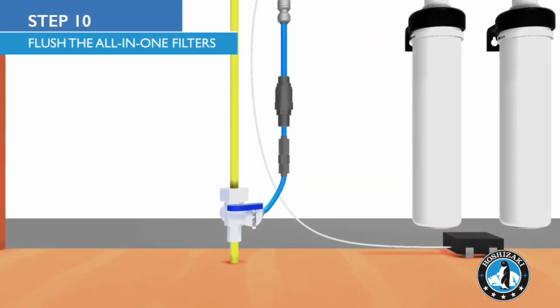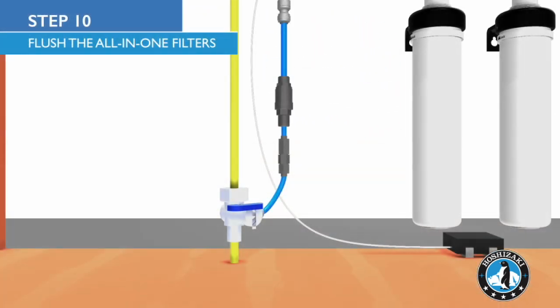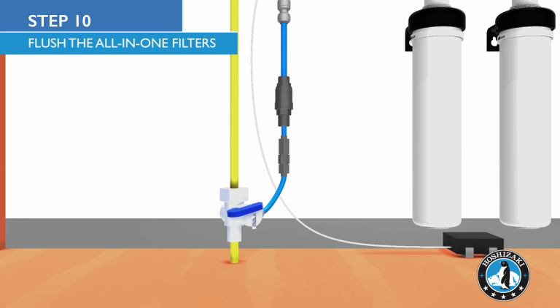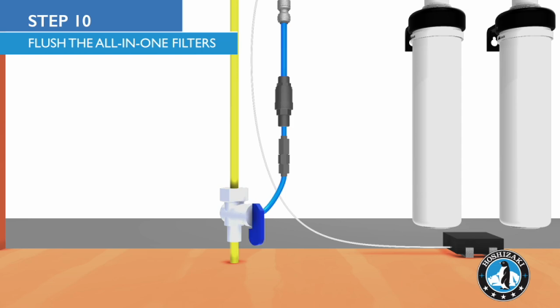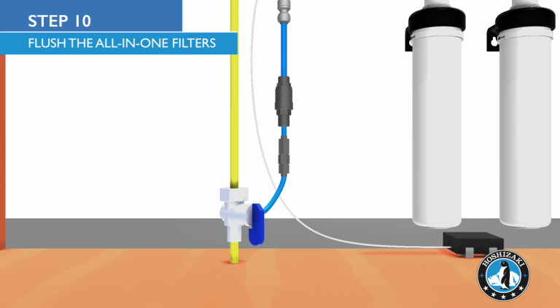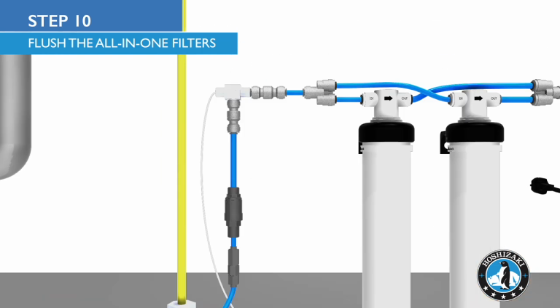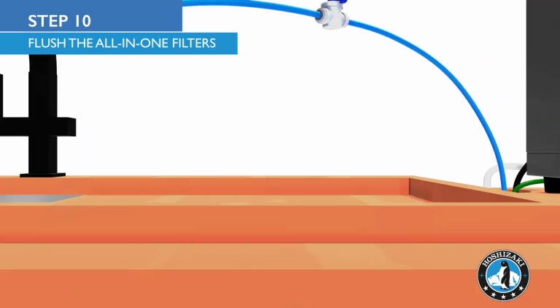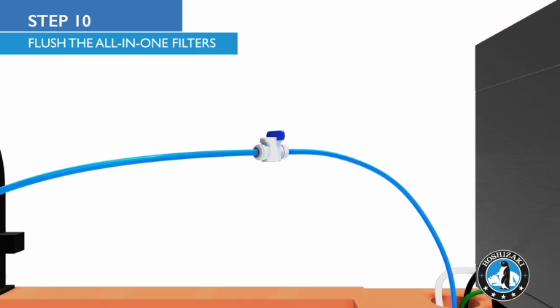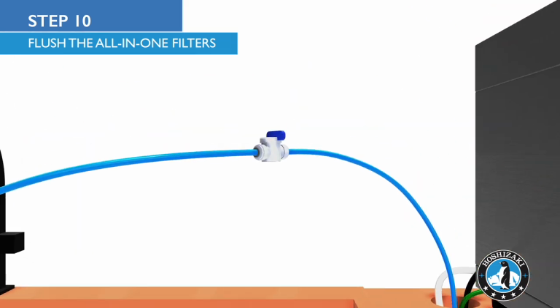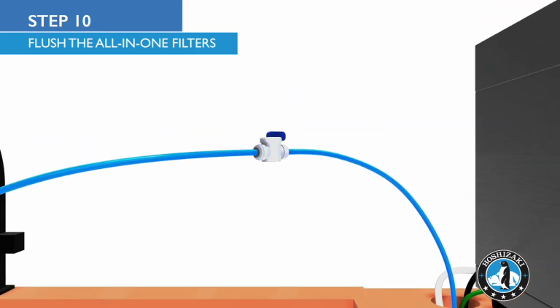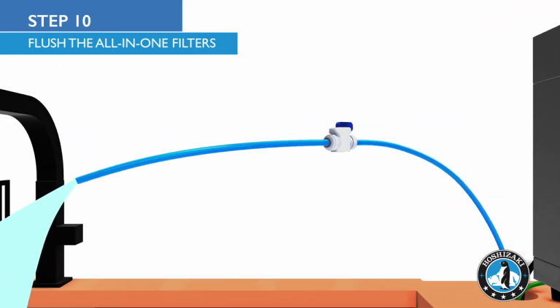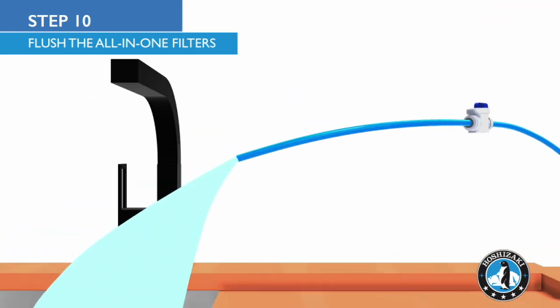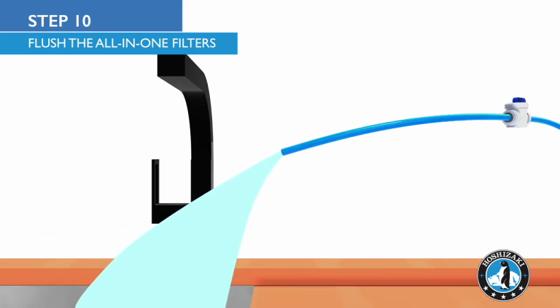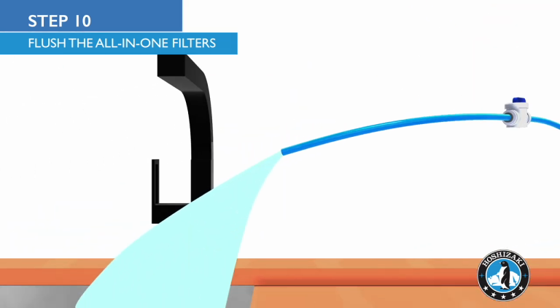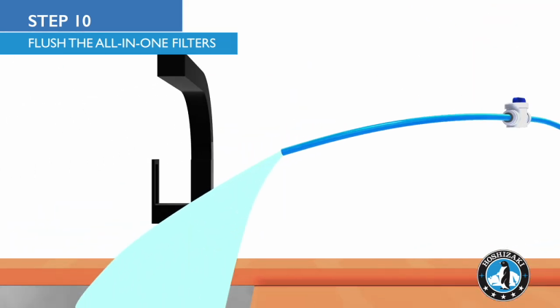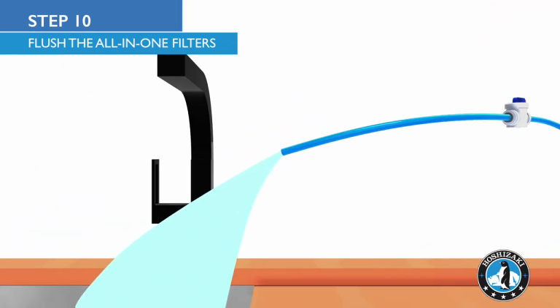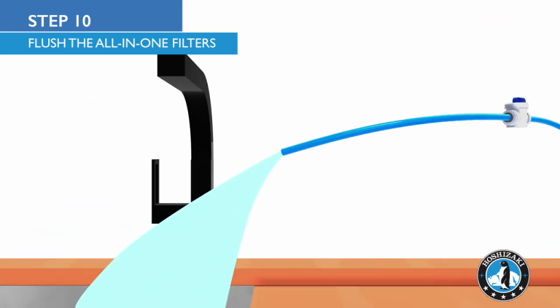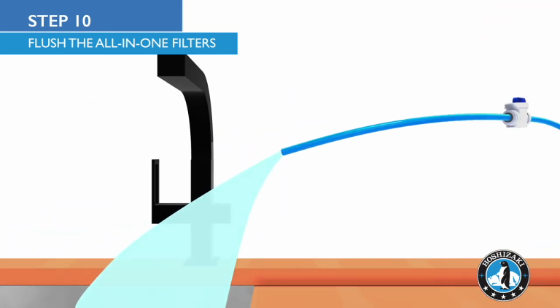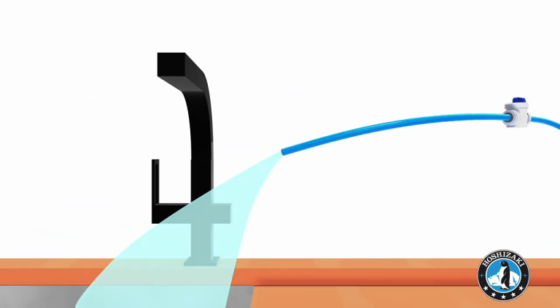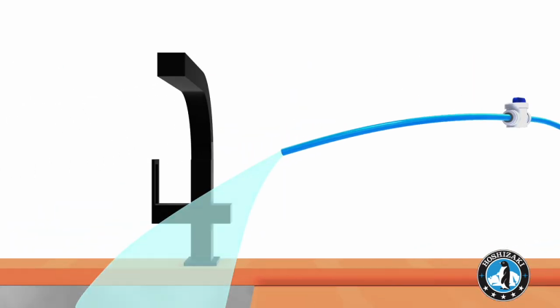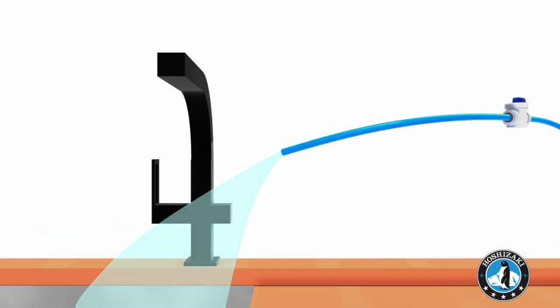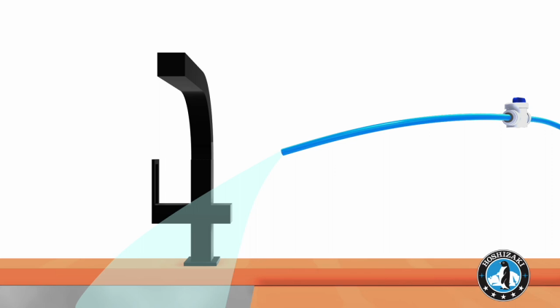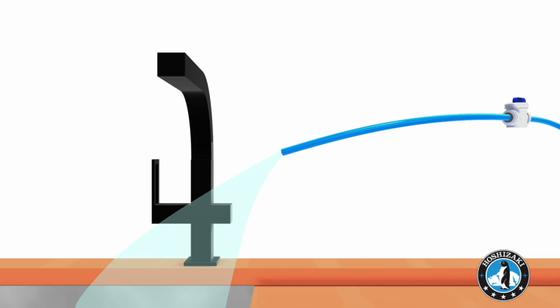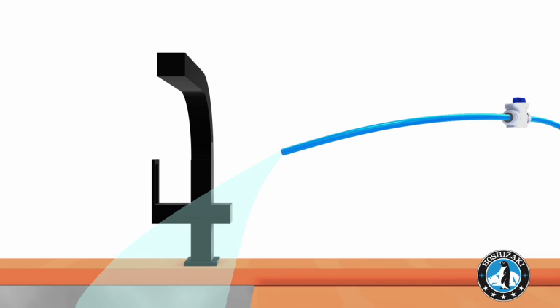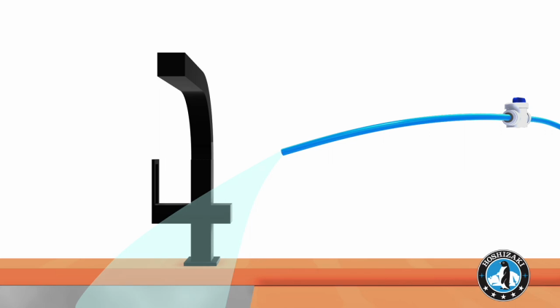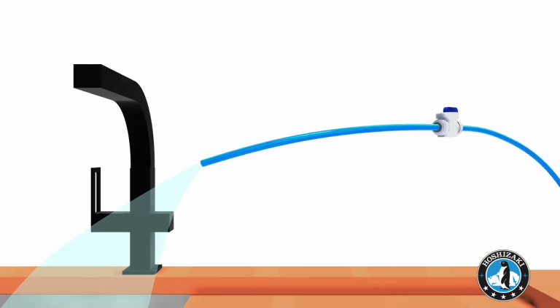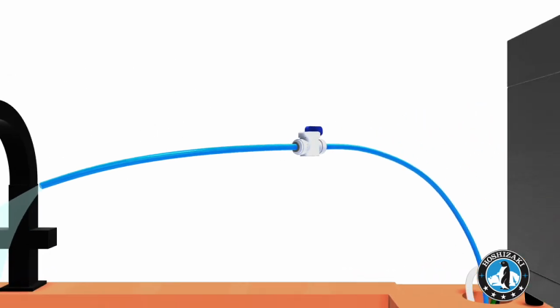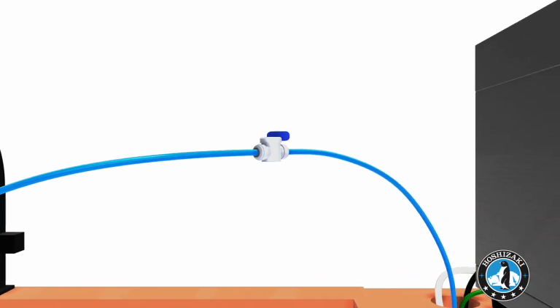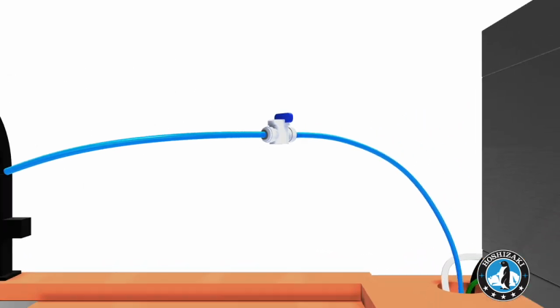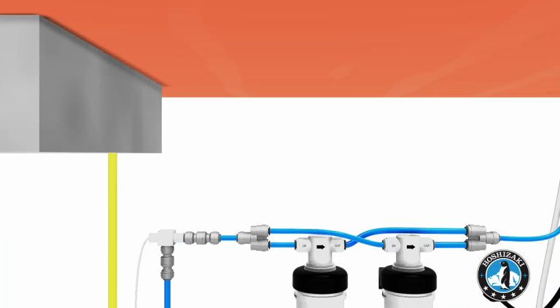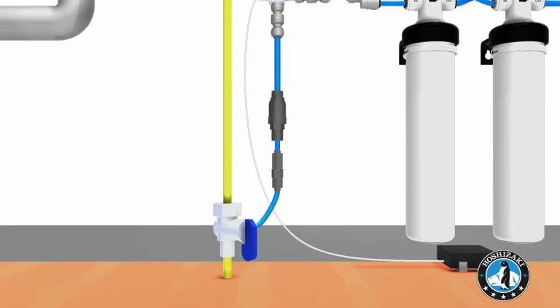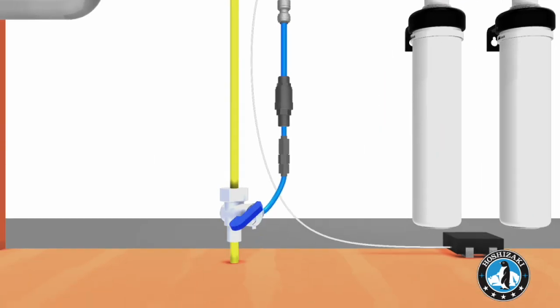Open the angle stop valve and shutoff valve to flush the filters. When water runs clear, close the shutoff valve and angle stop valve.